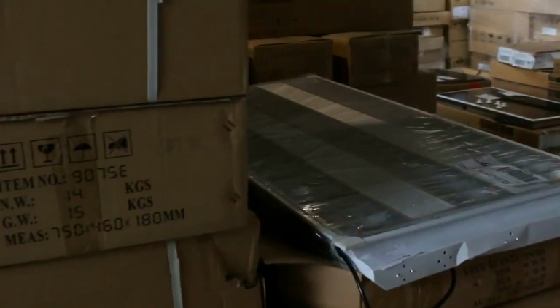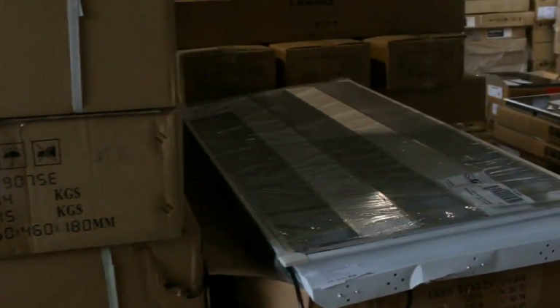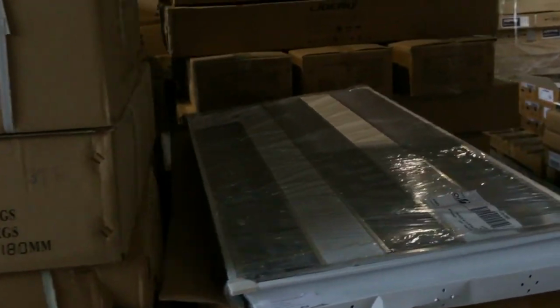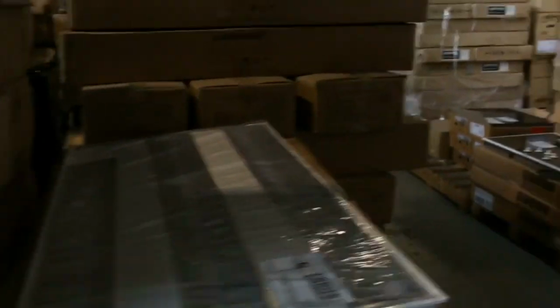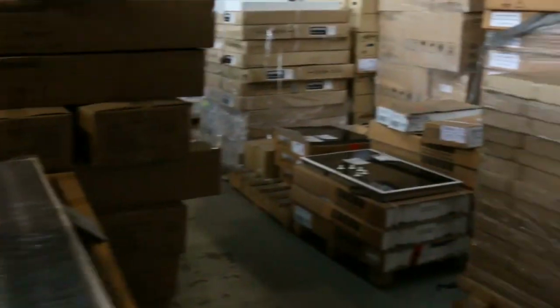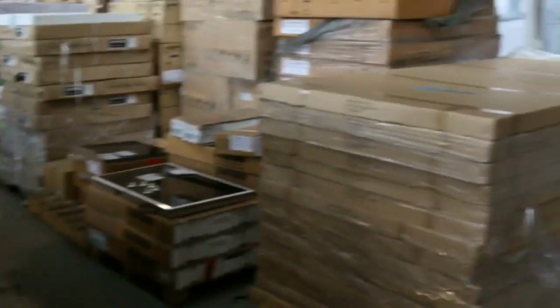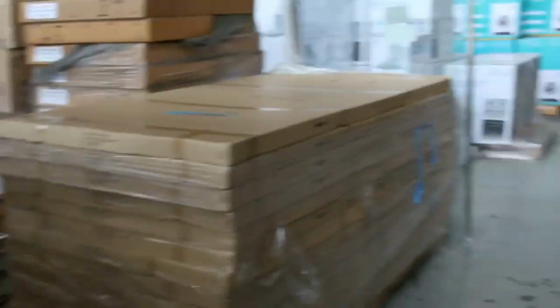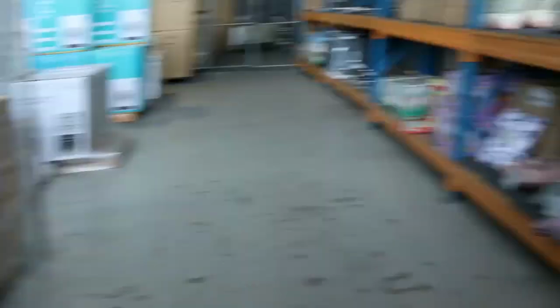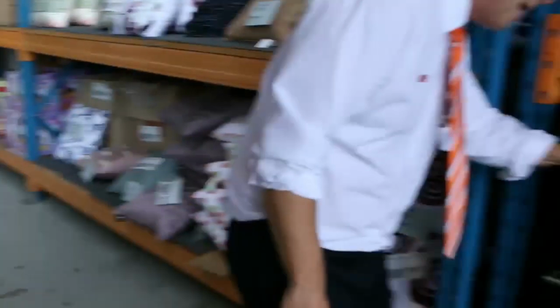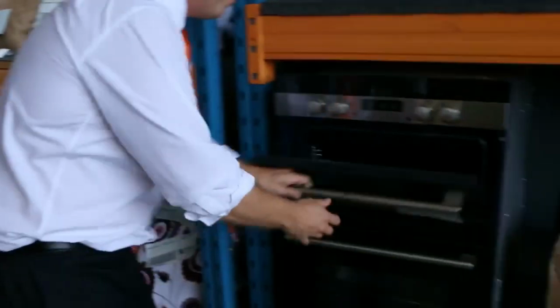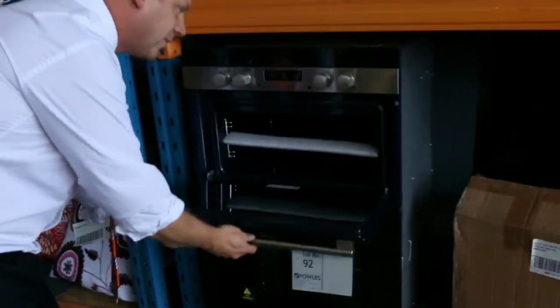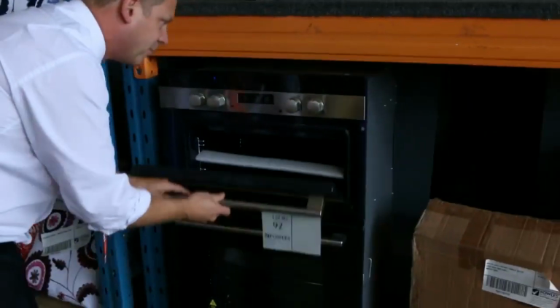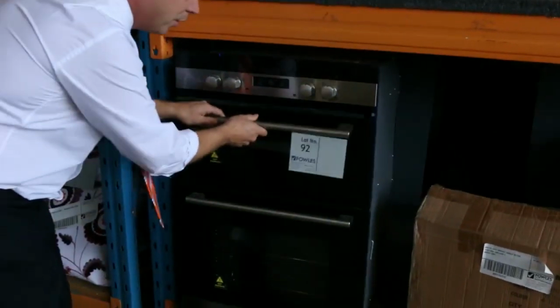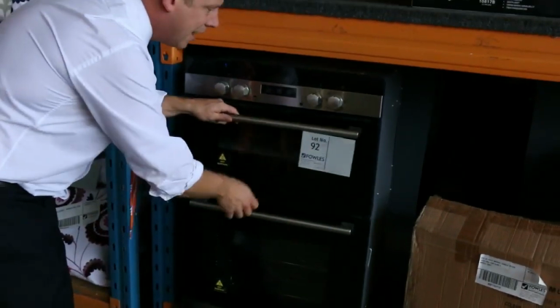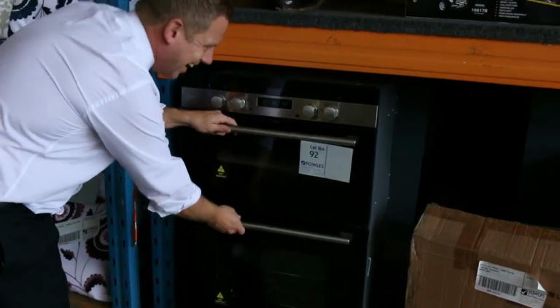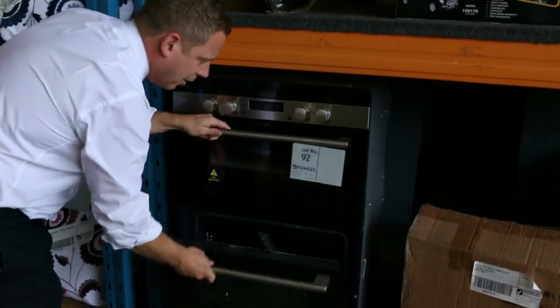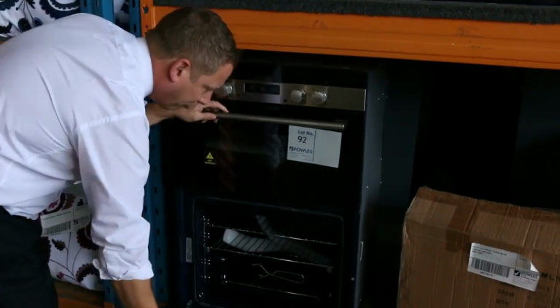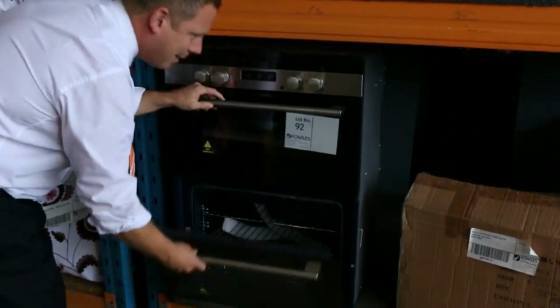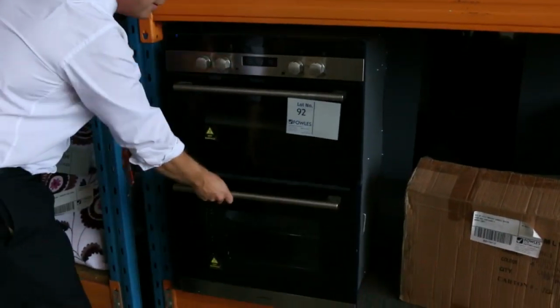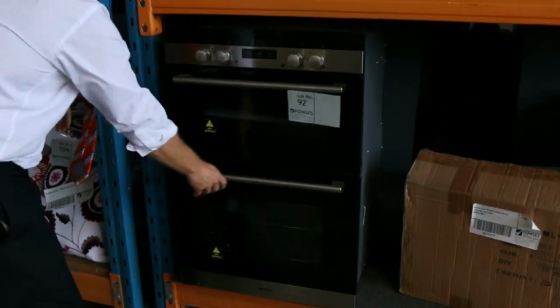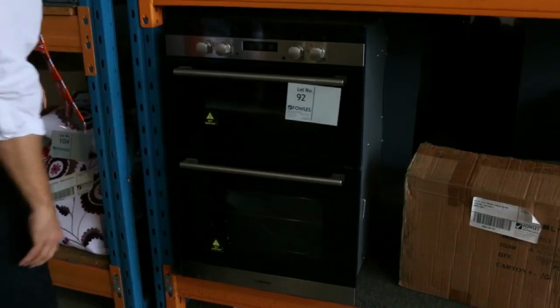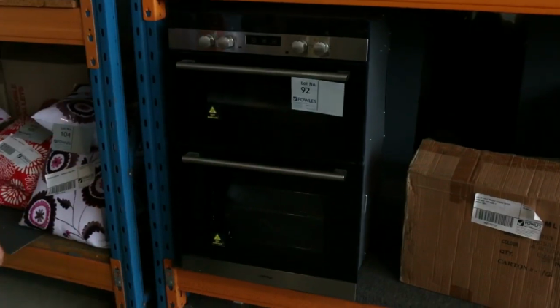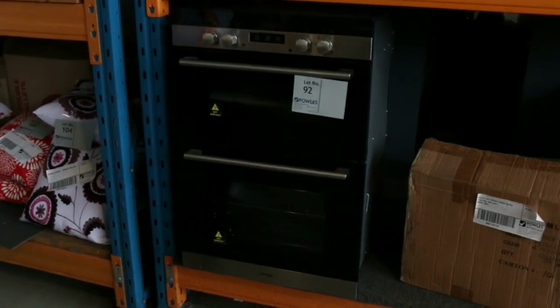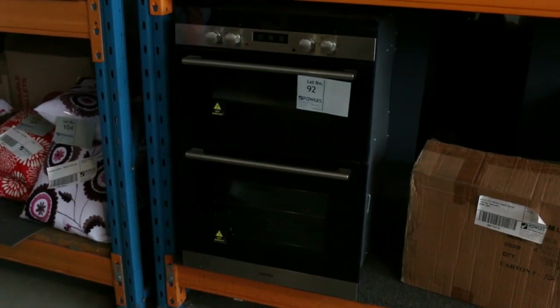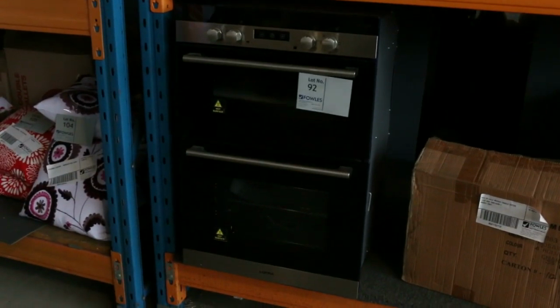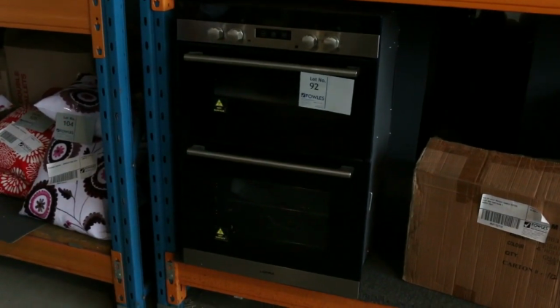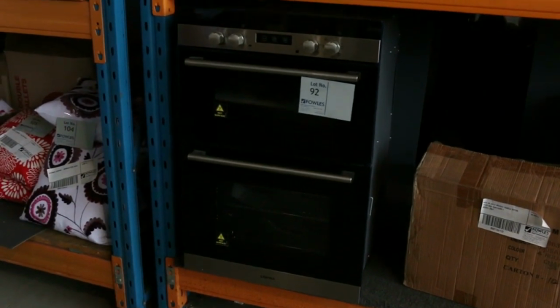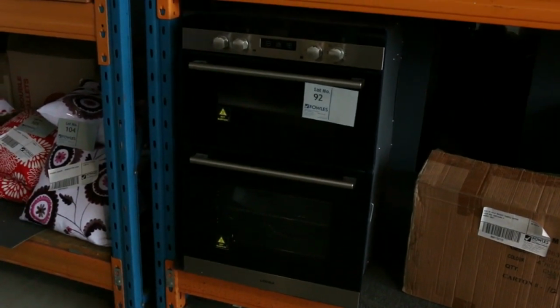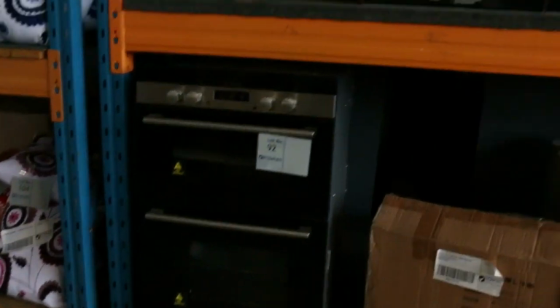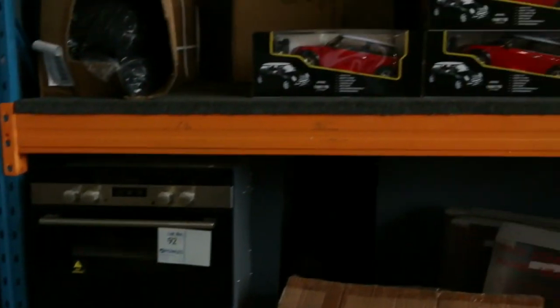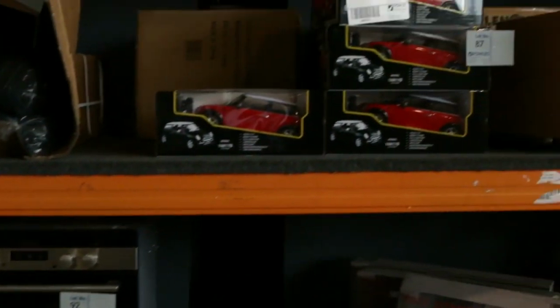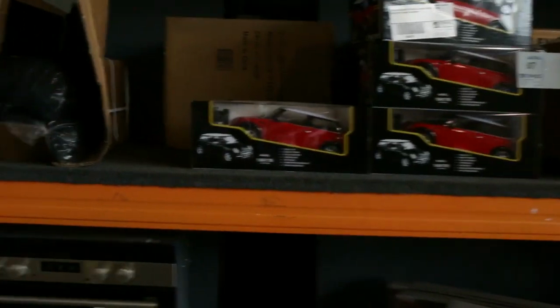Check the catalogue — one of these ovens left. I can't believe this is still here. It's a beautiful Italian Lofra double oven. You're looking around something under seven hundred for that with a warranty. Sensational money there.